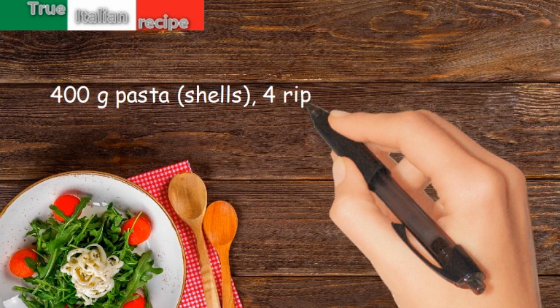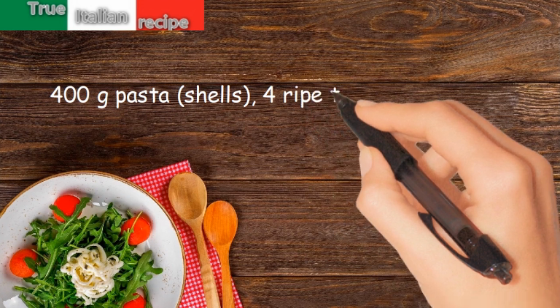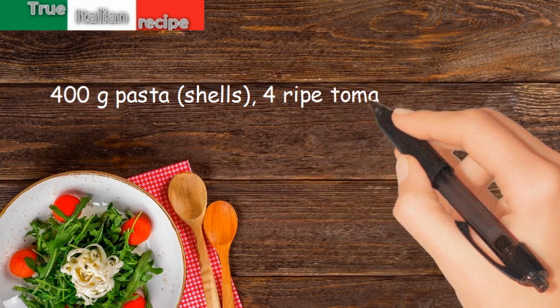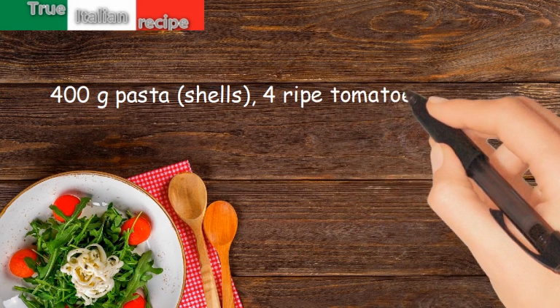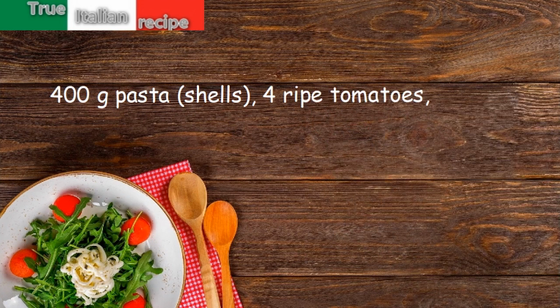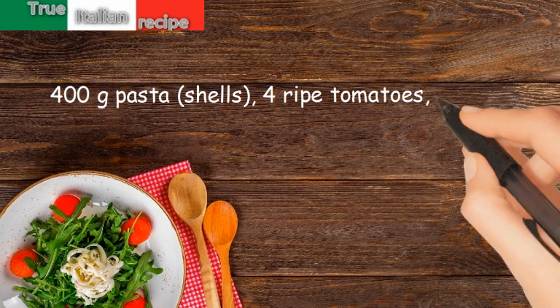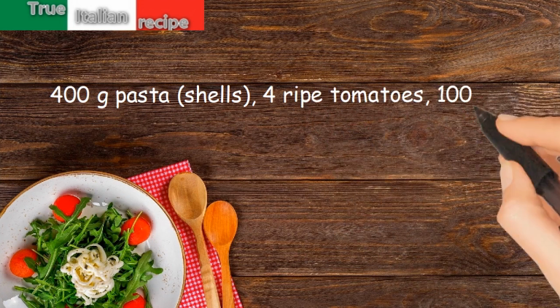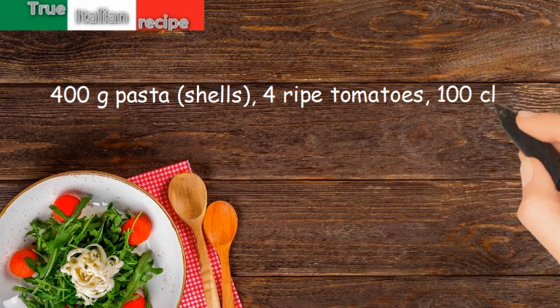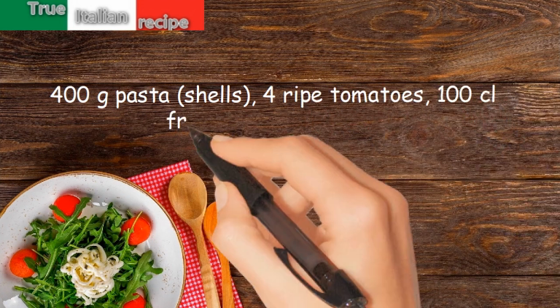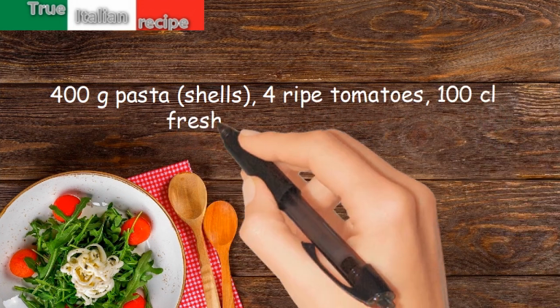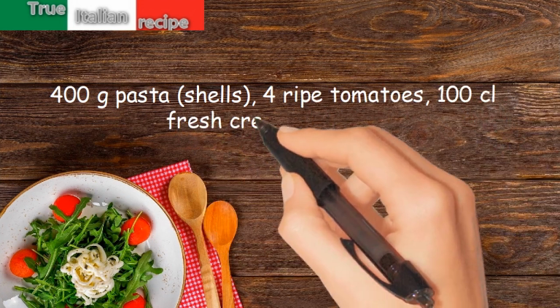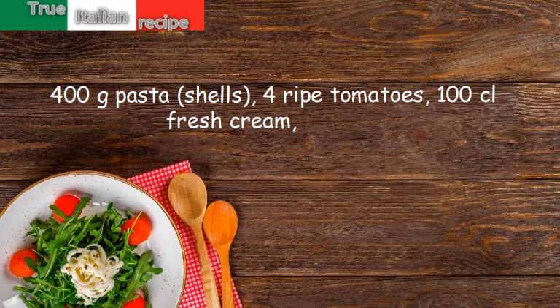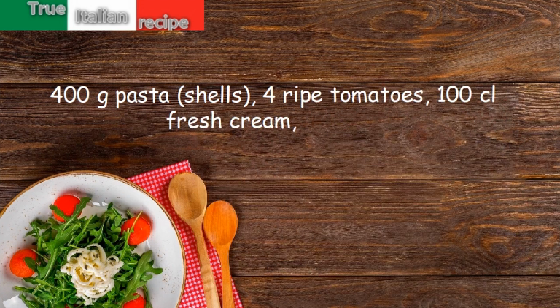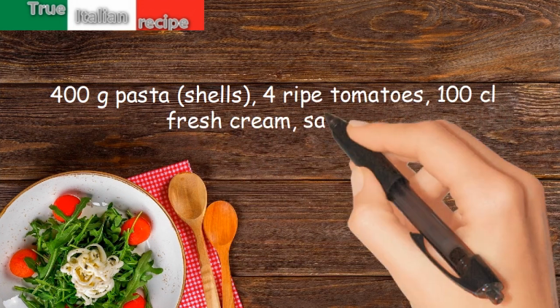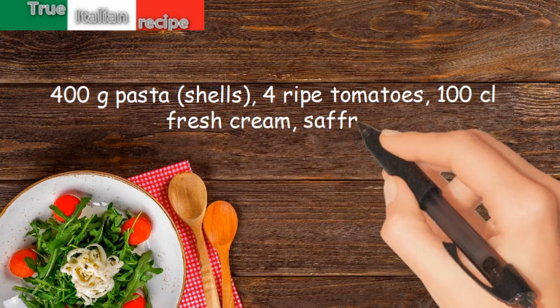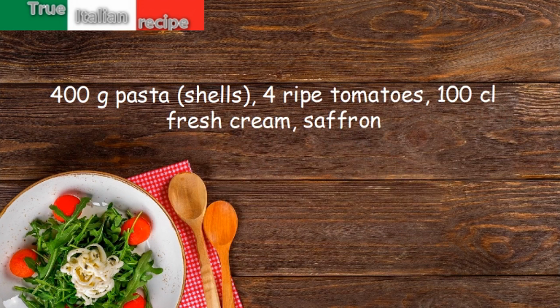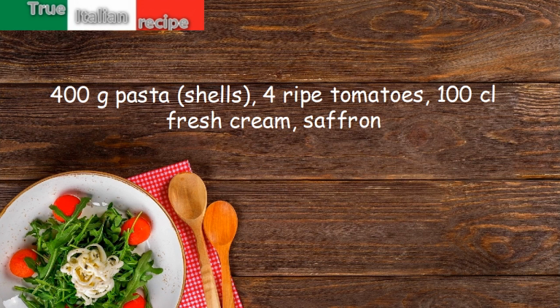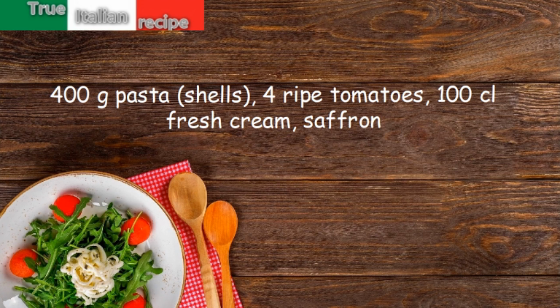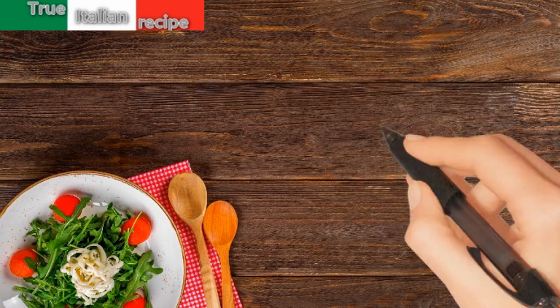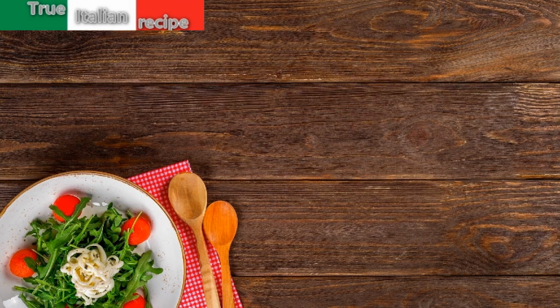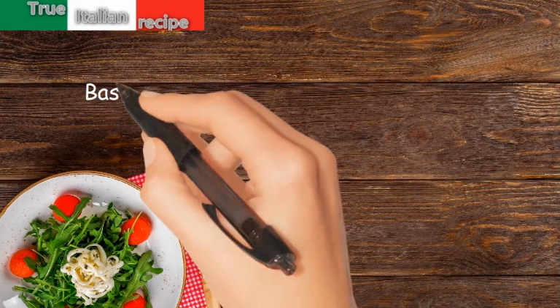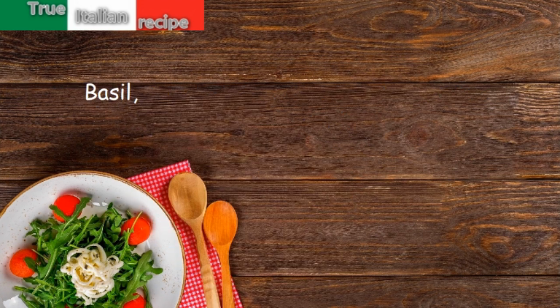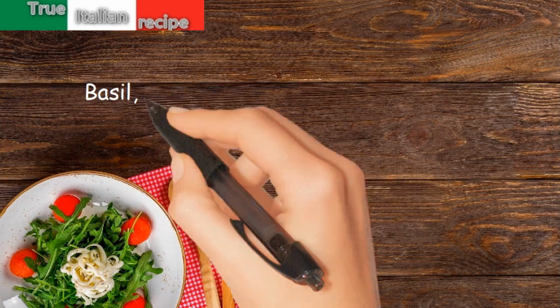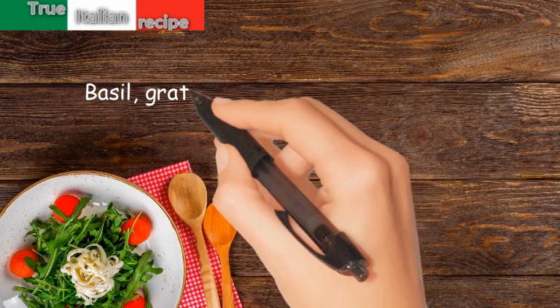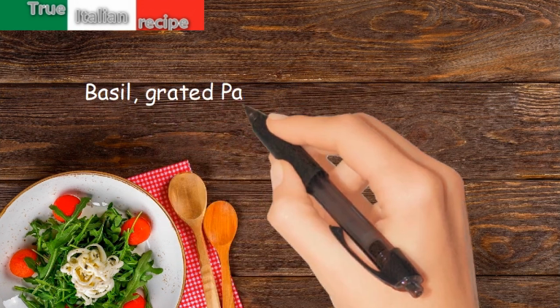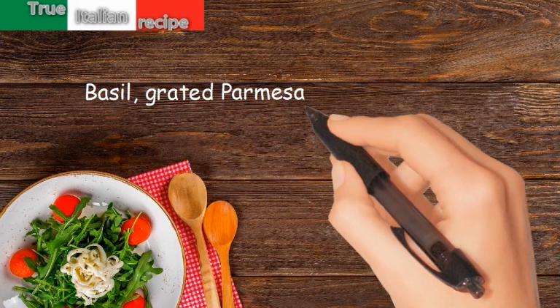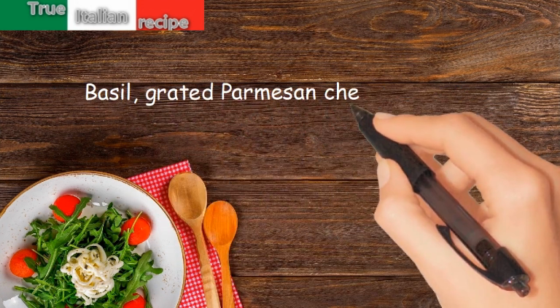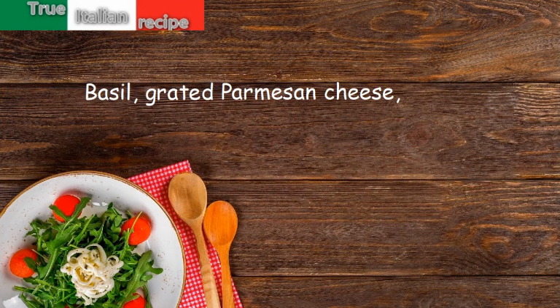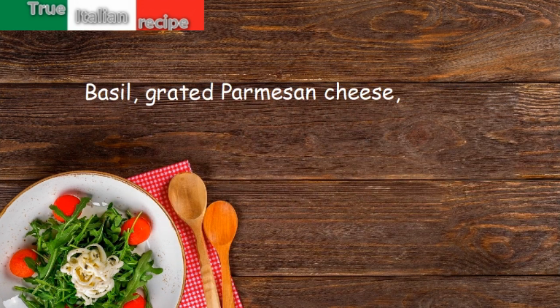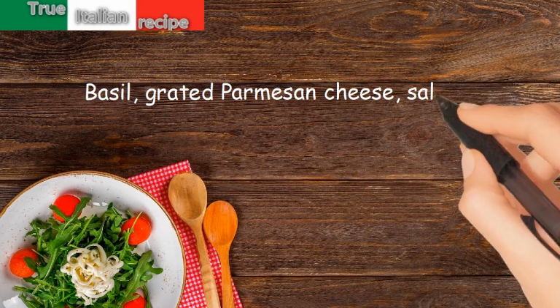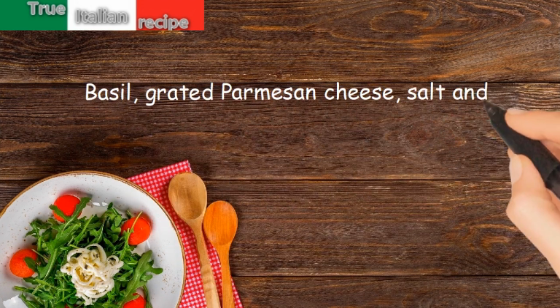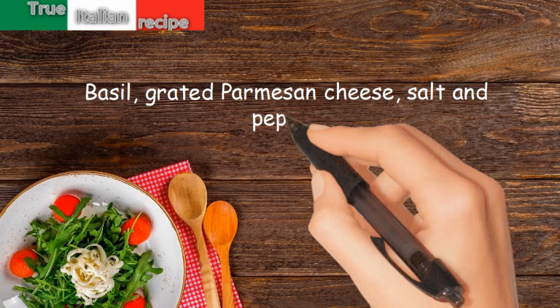4 ripe tomatoes. 100cl fresh cream. Saffron. Basil. Grated Parmesan cheese. Salt and pepper.